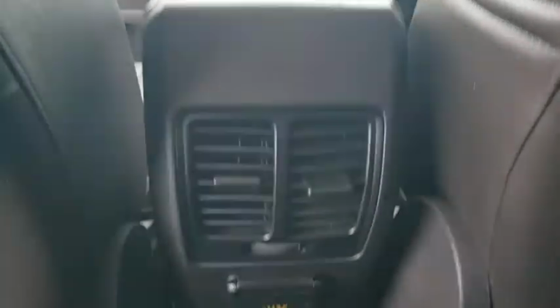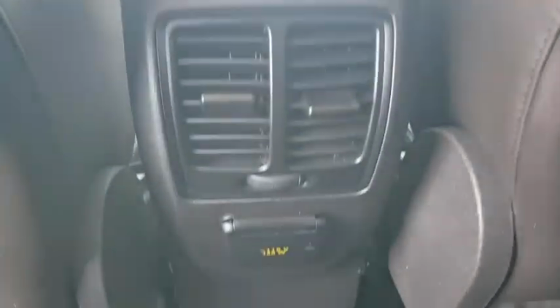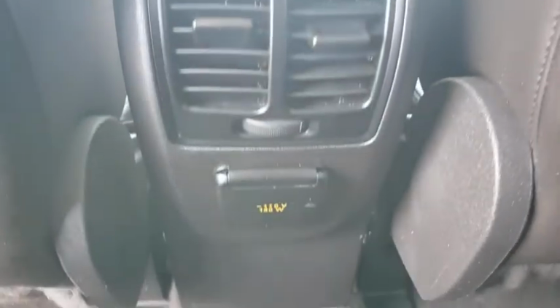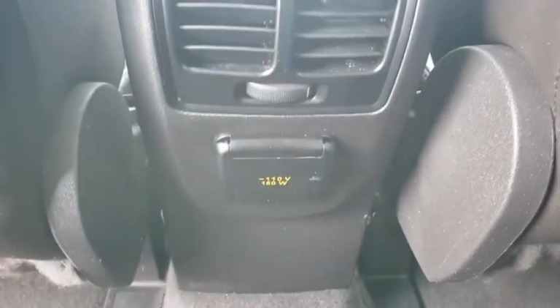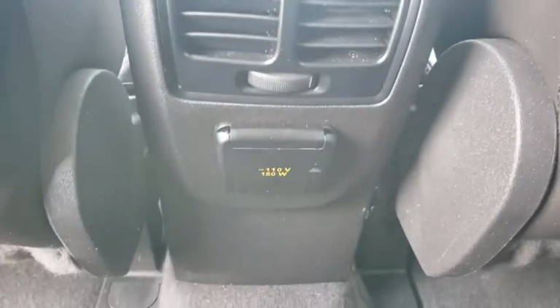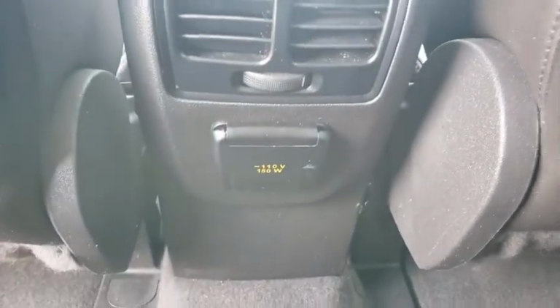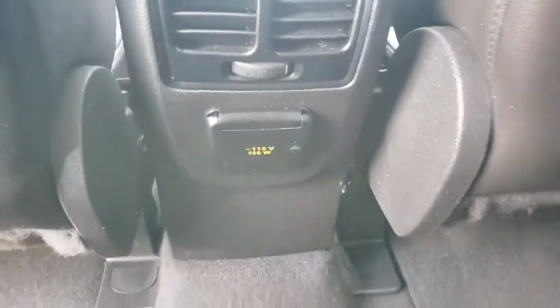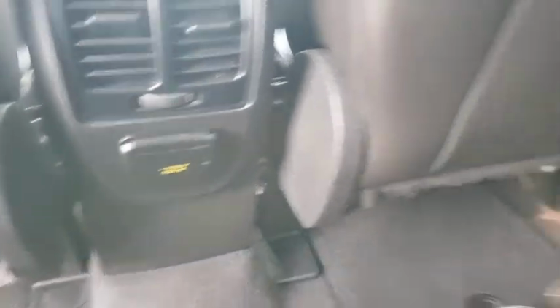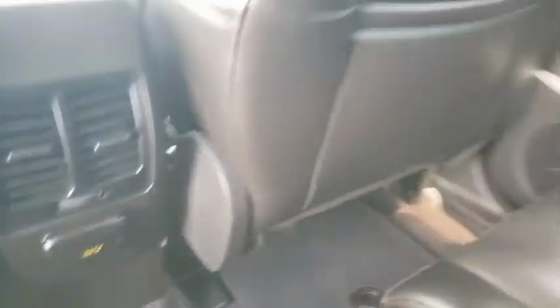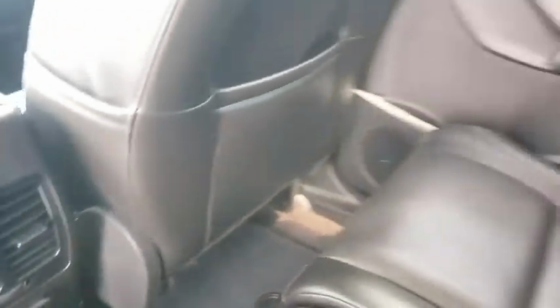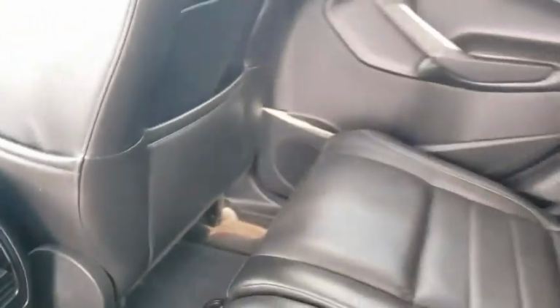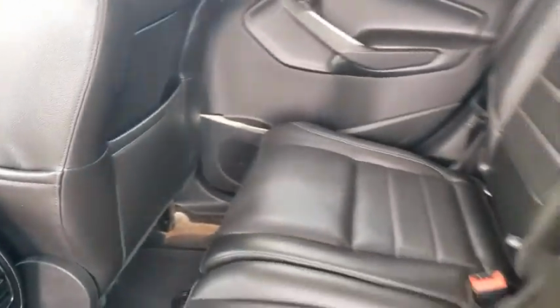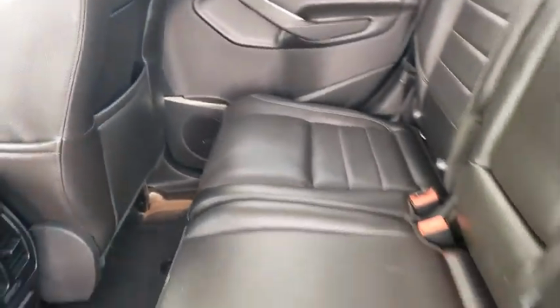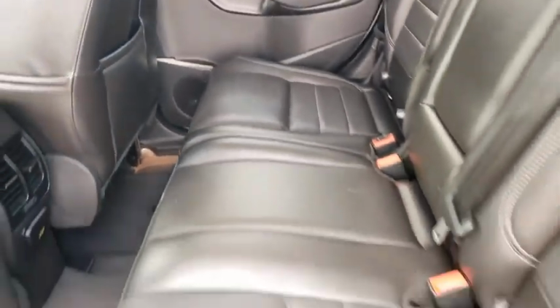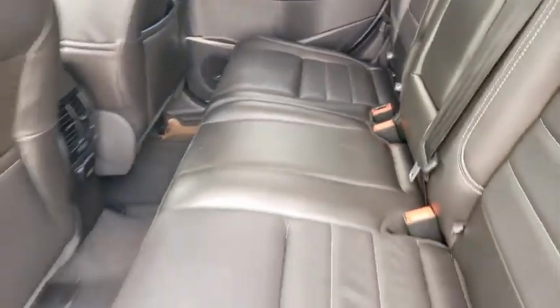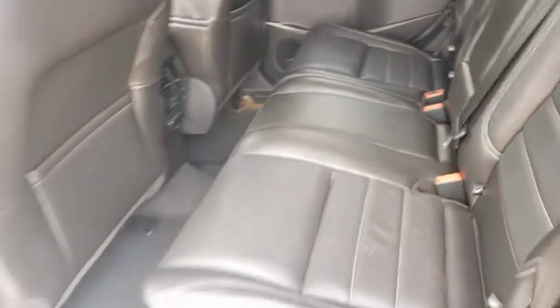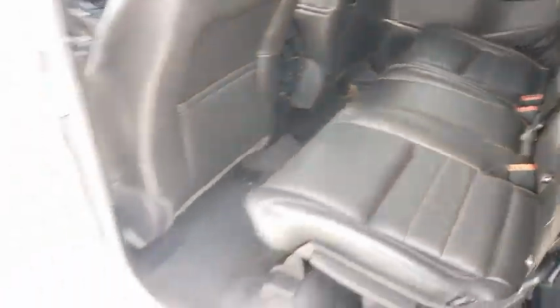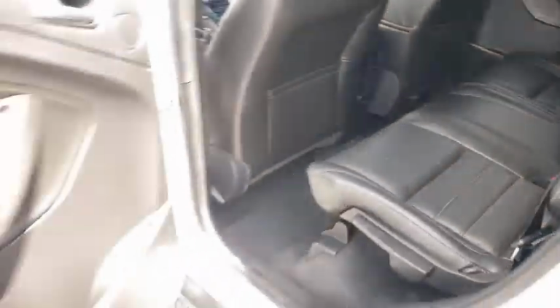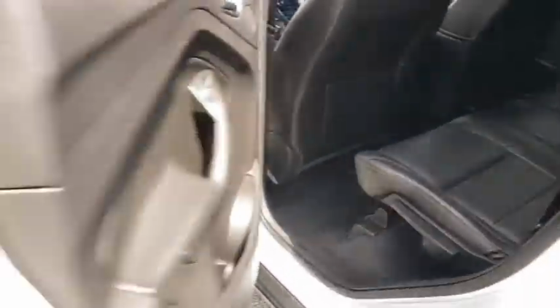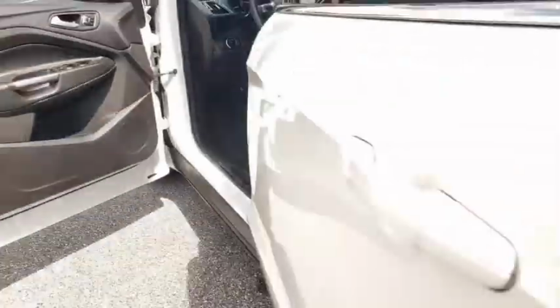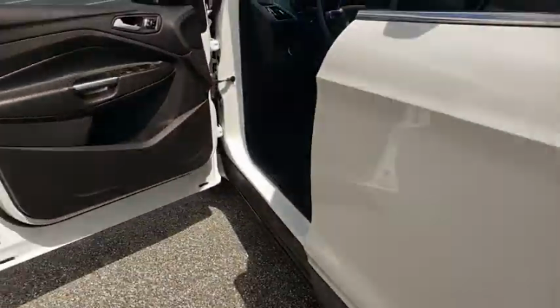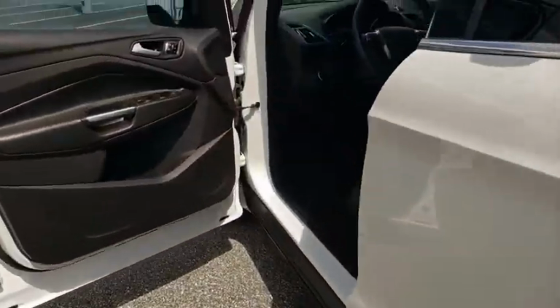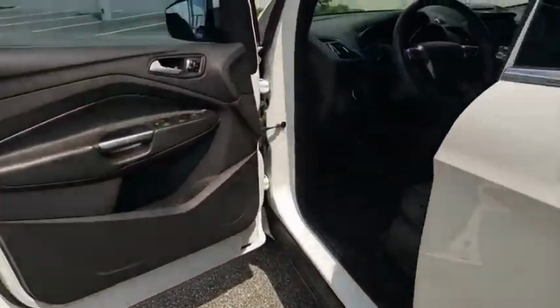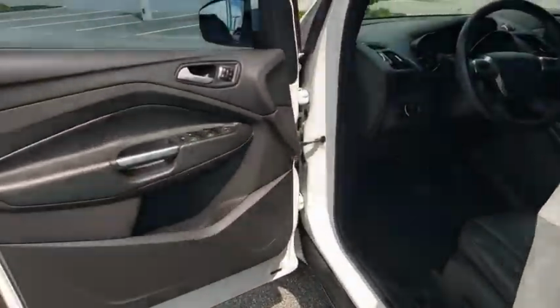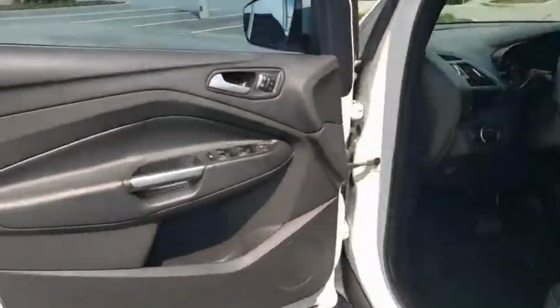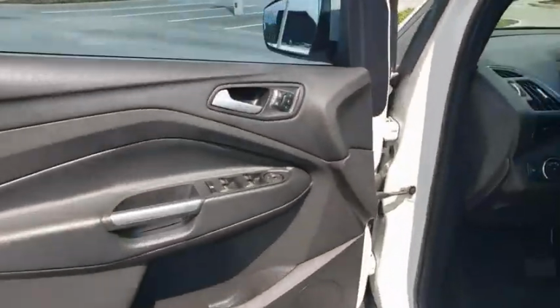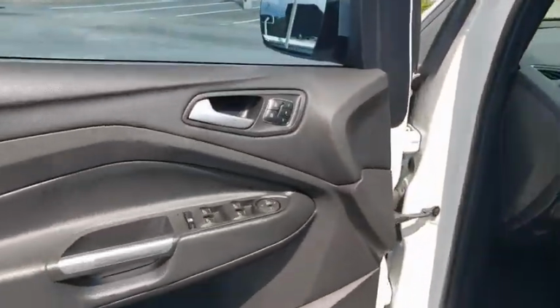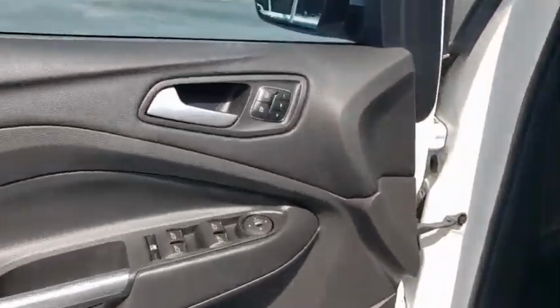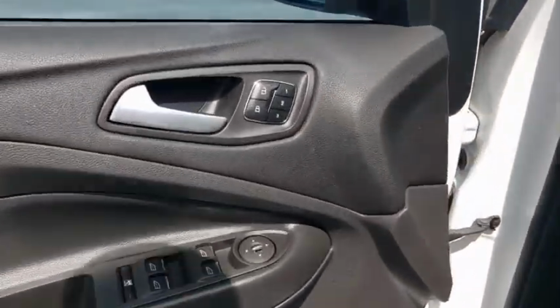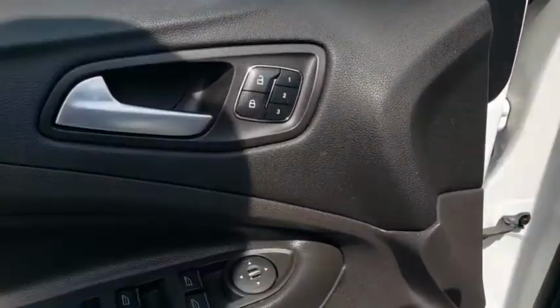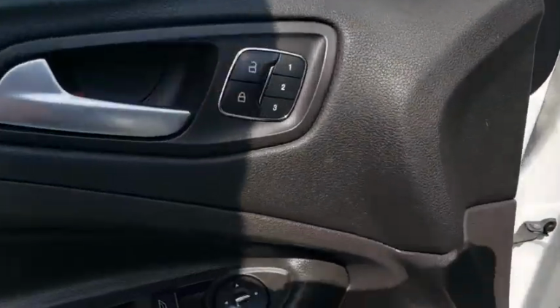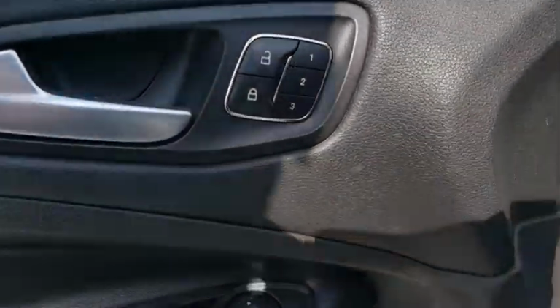Aluminum wheels, four-wheel disc brakes, premium sound system. If you like it online, you'll love it in your driveway. Take it for a spin today.